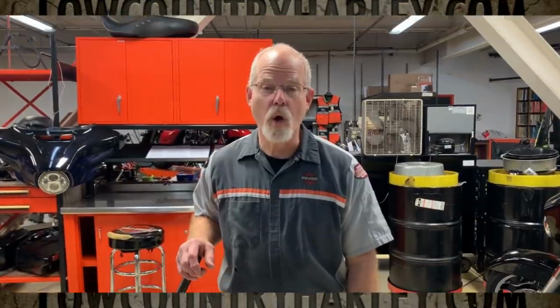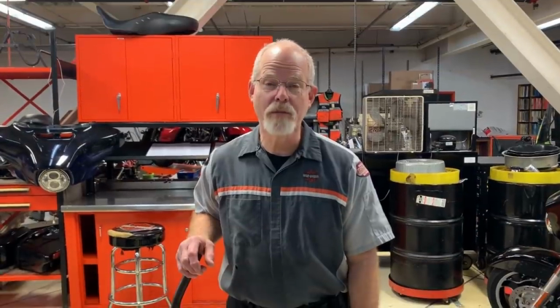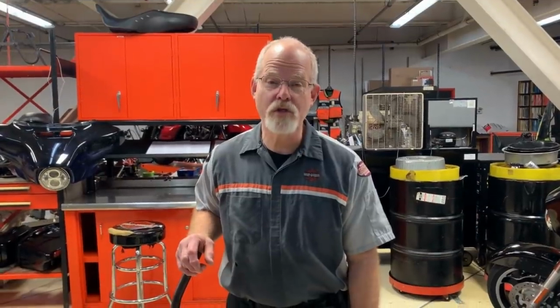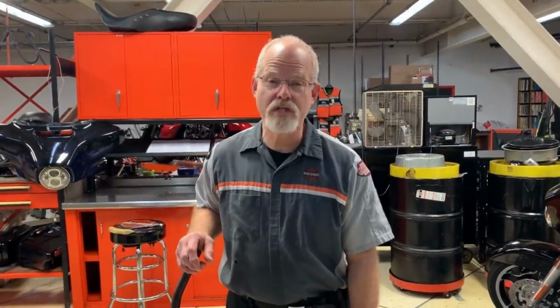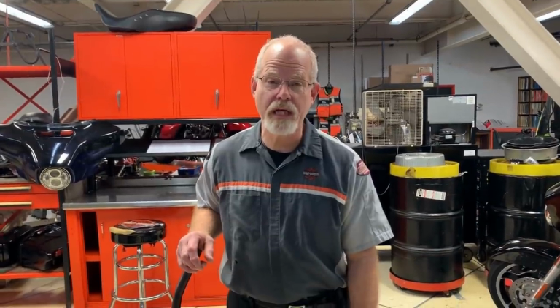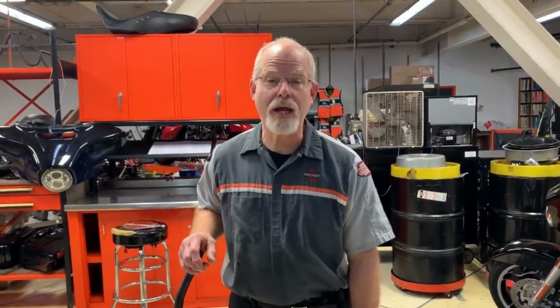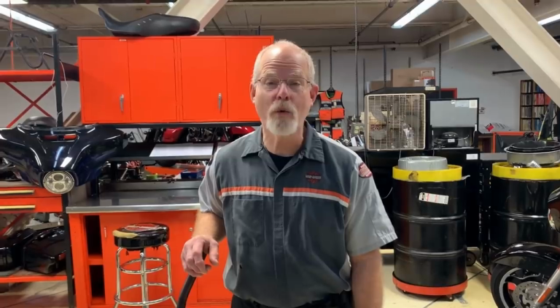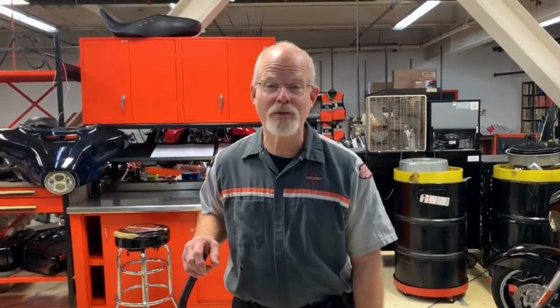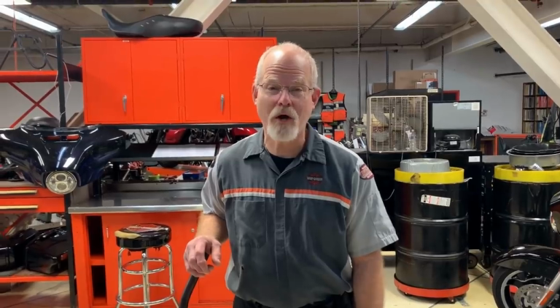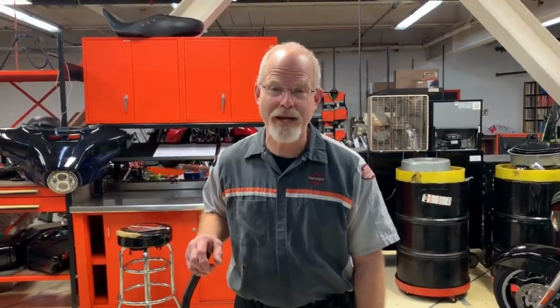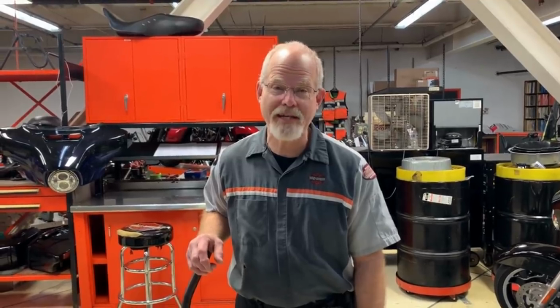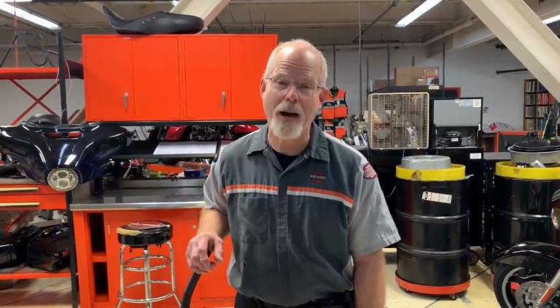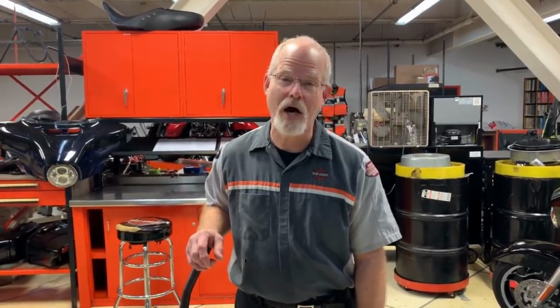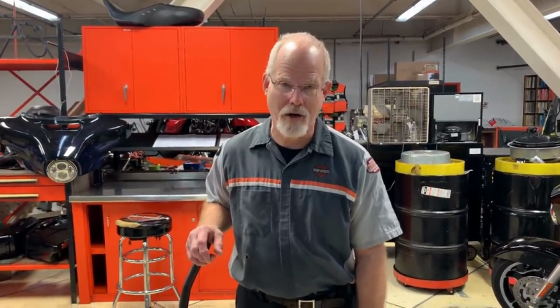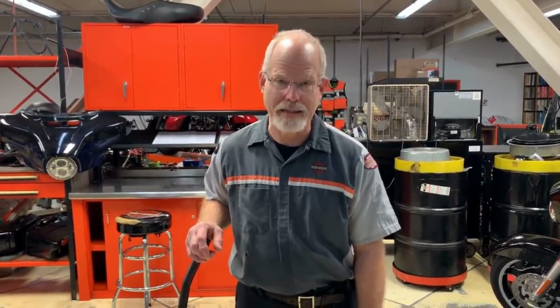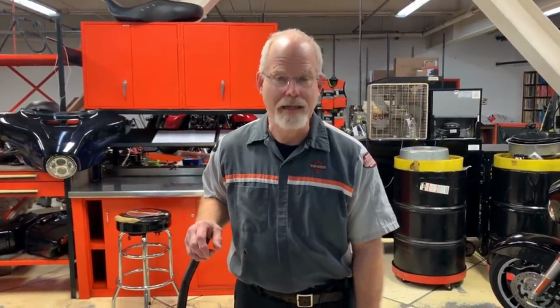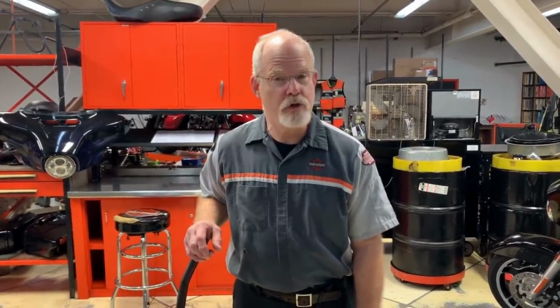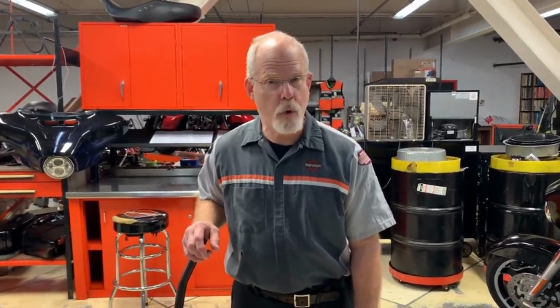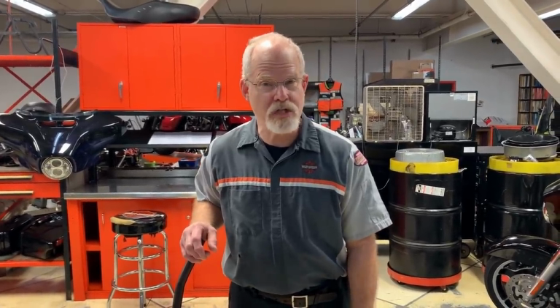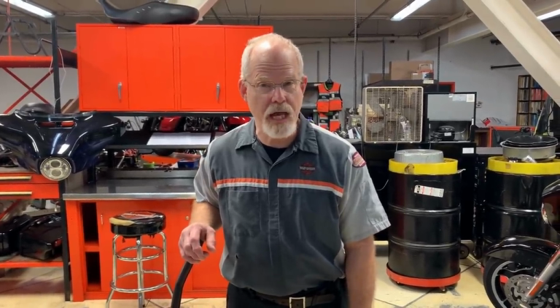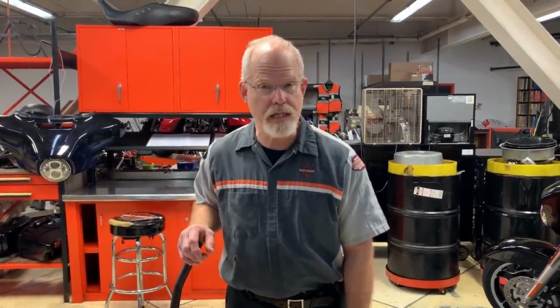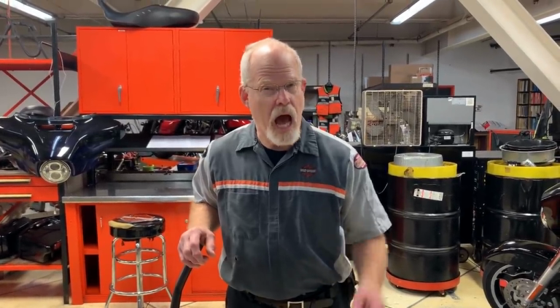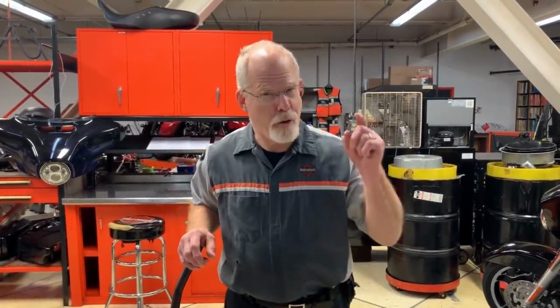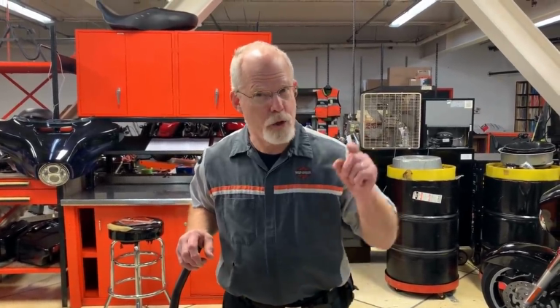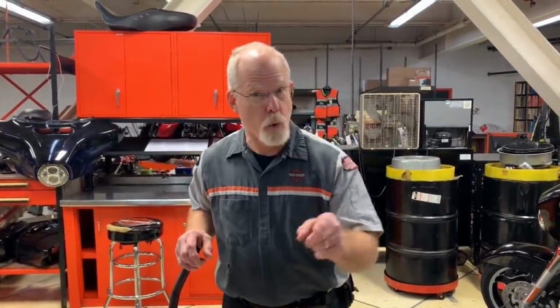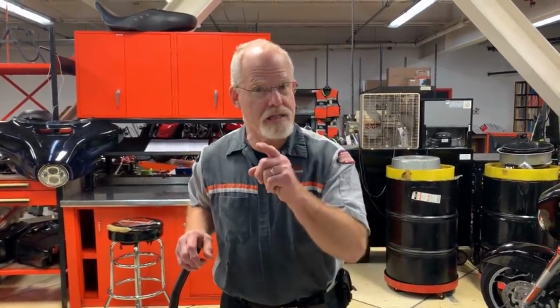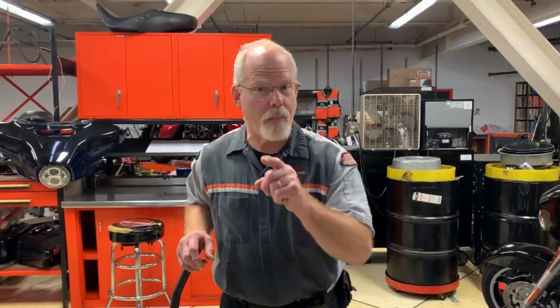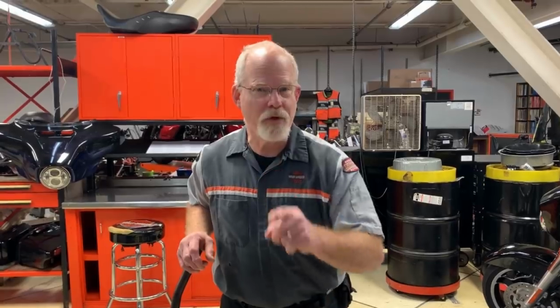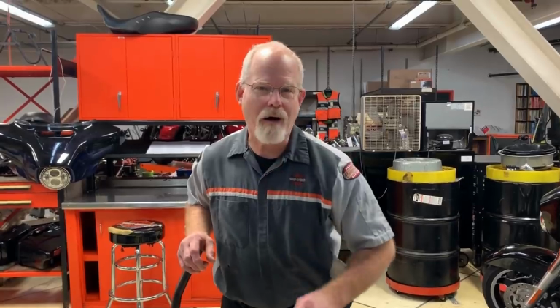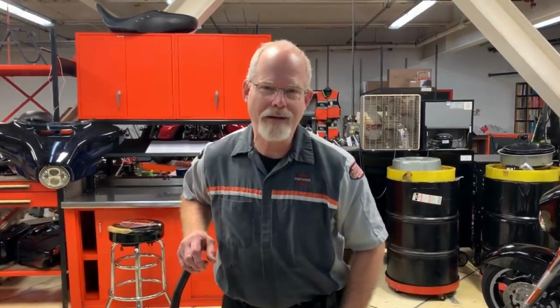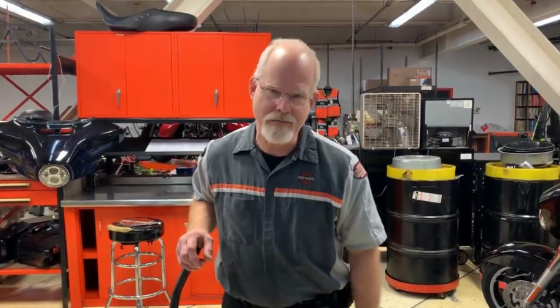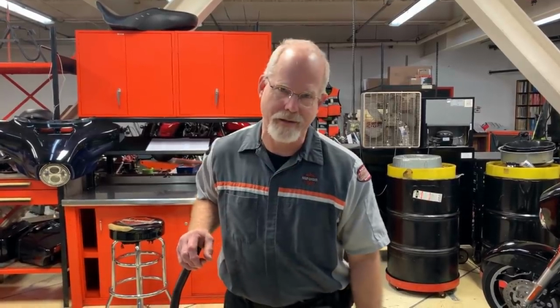Welcome to the service clinic at Low Country Harley-Davidson. I'm Doc Harley. The question today is: how do you raise up your Harley-Davidson?